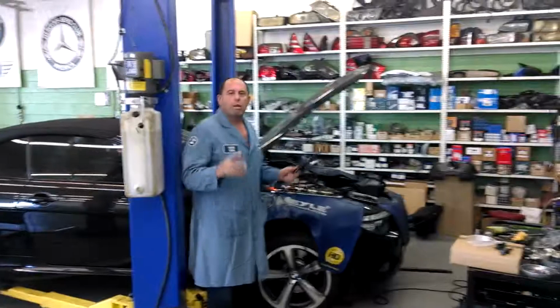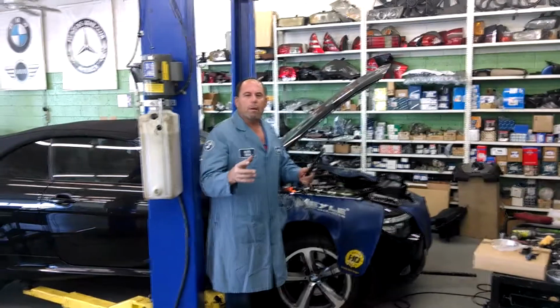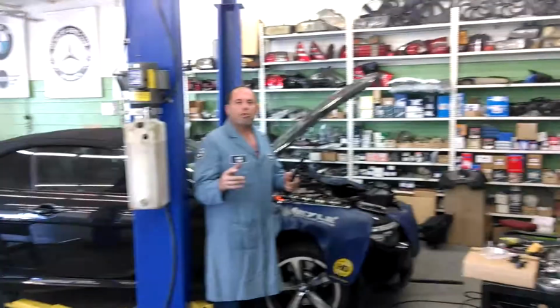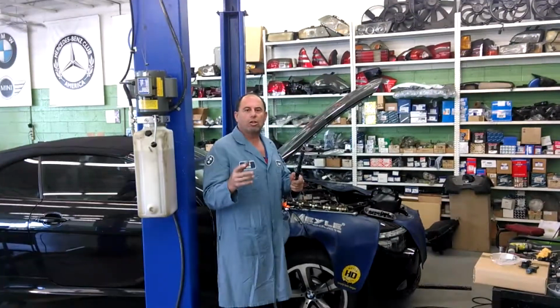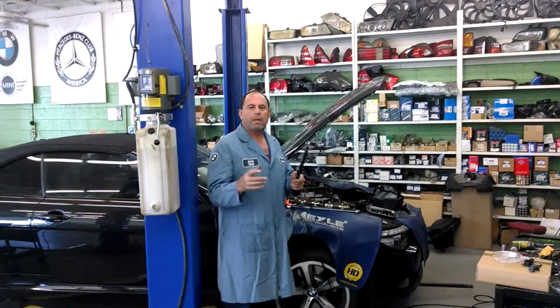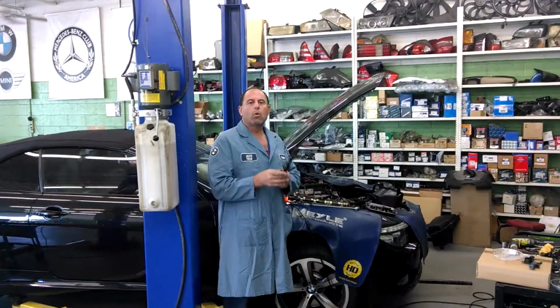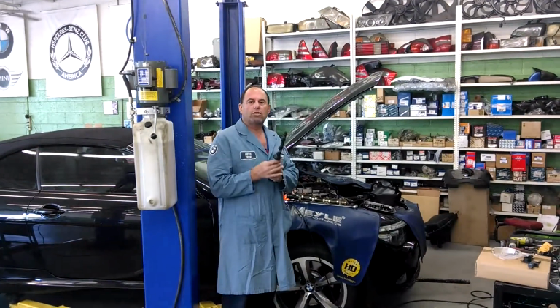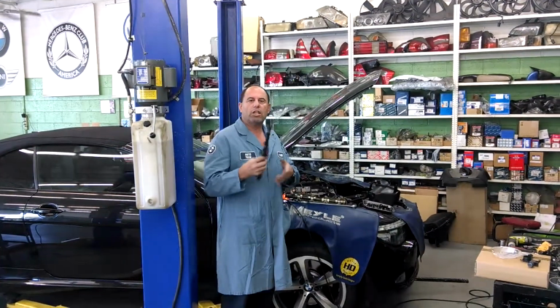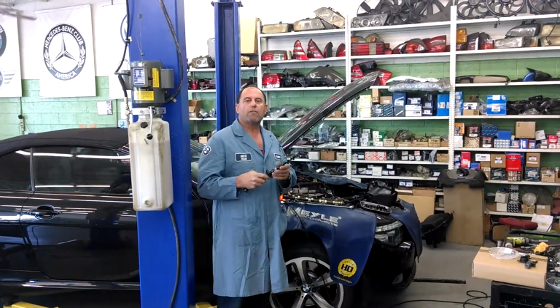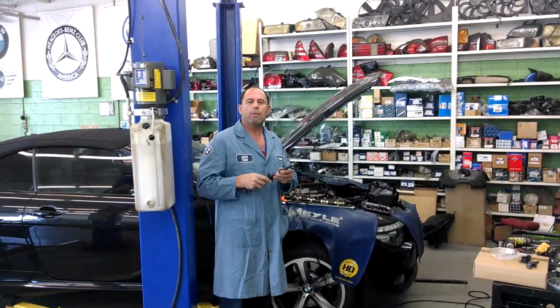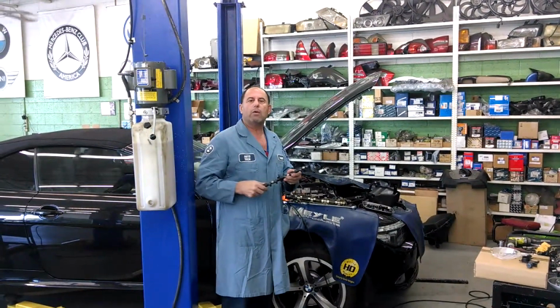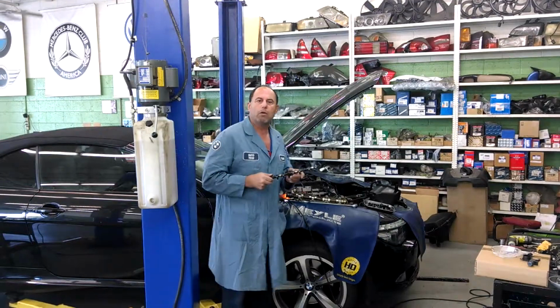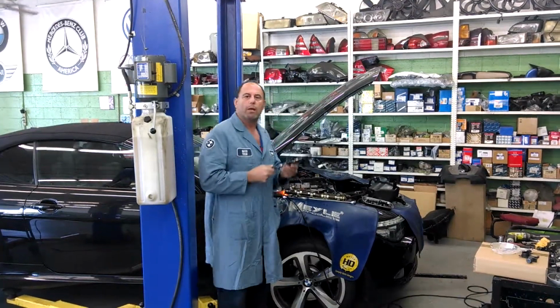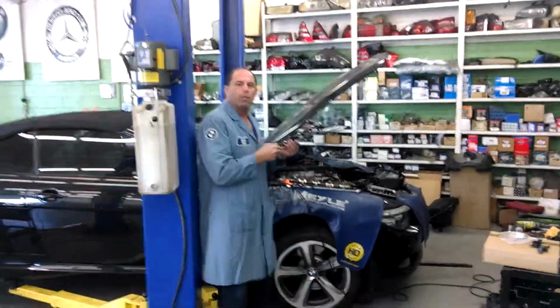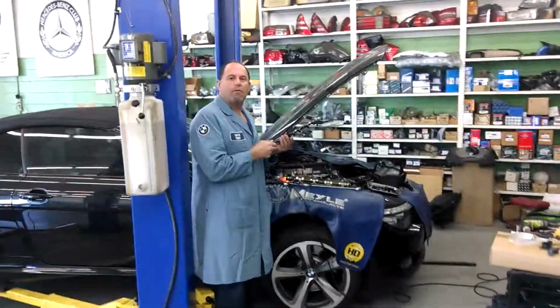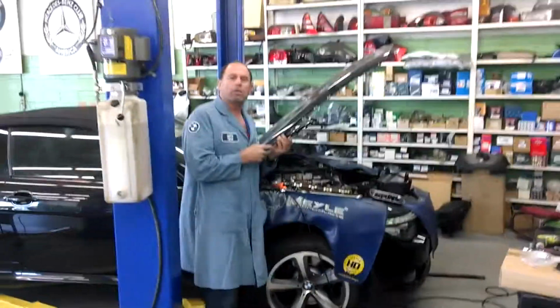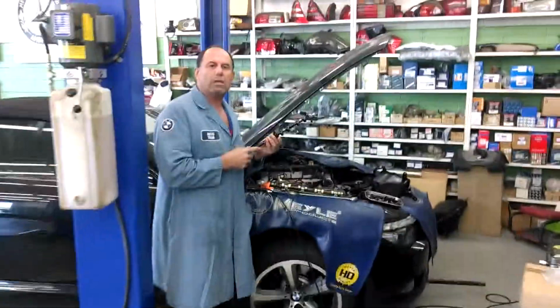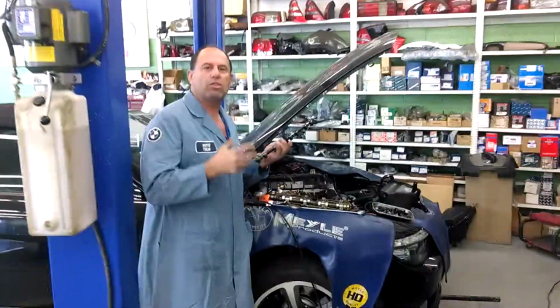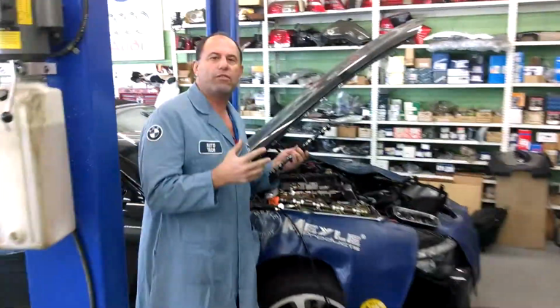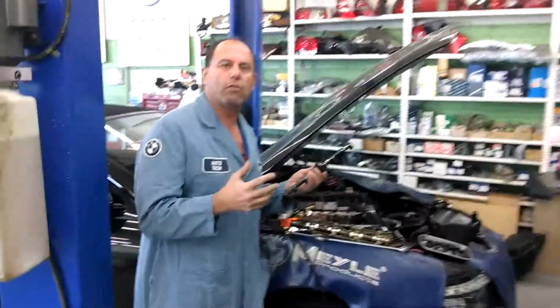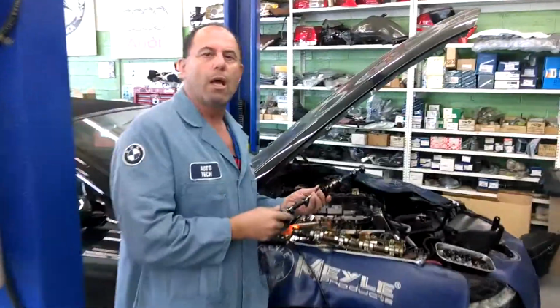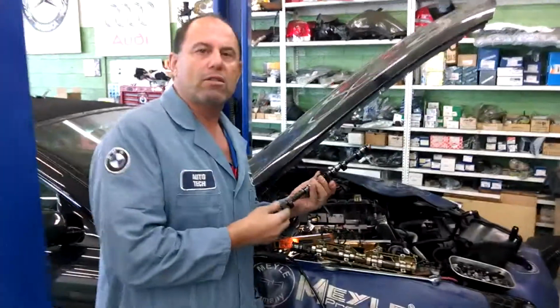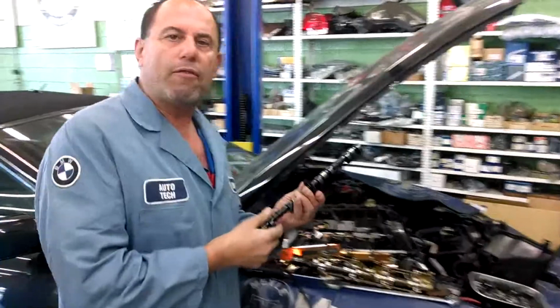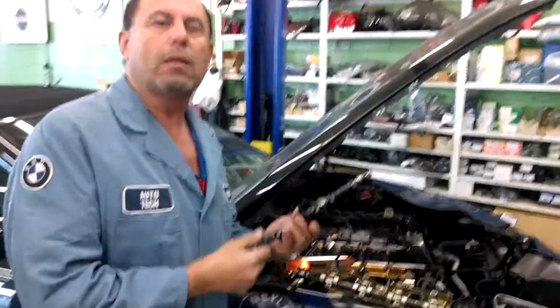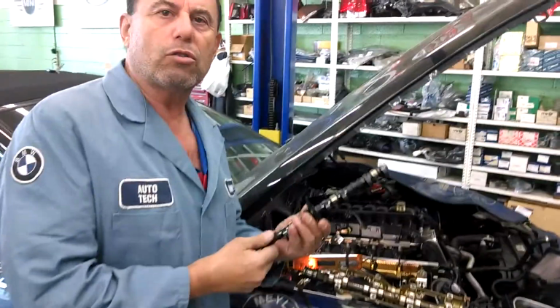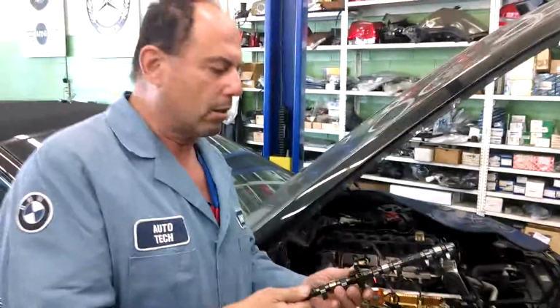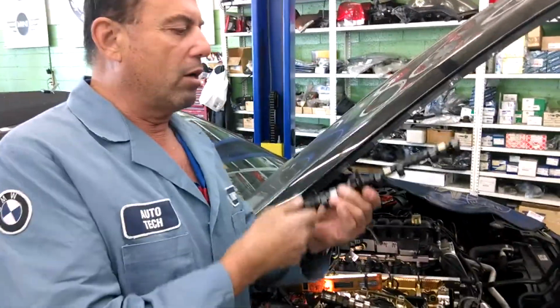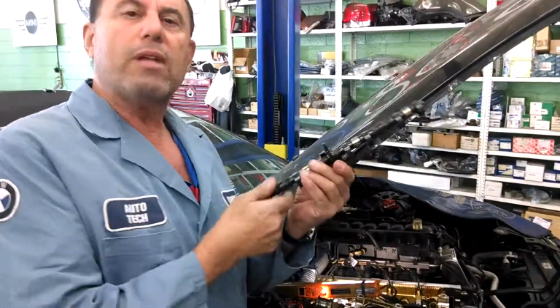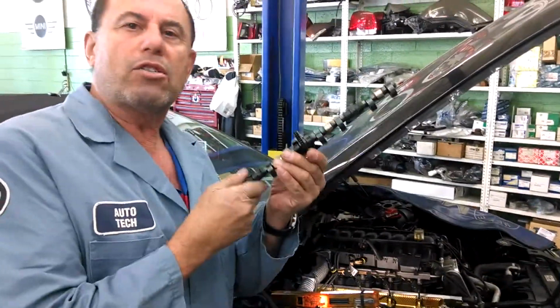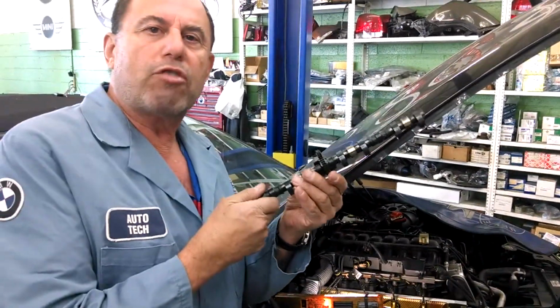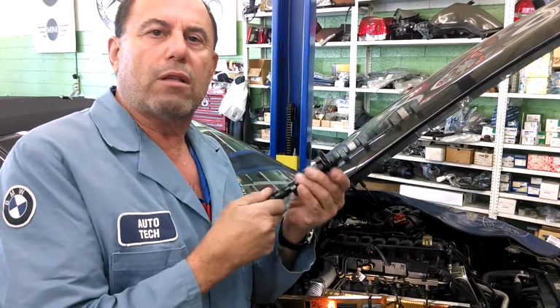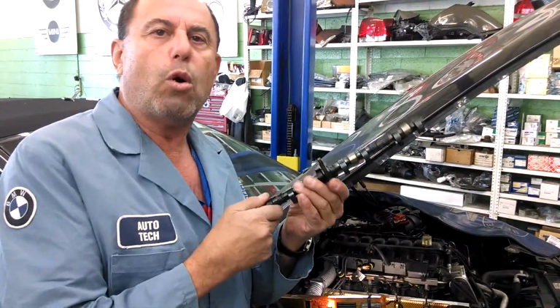Welcome to The BMW Specialty Service Place. We are a service center dedicated to BMW and Mini Cooper. Here we have a 2009 650i convertible. It has a rough idle and is hard to start because of a worn eccentric shaft.